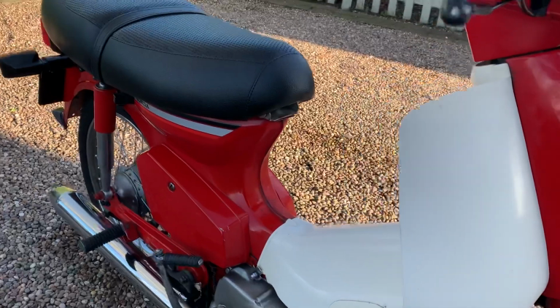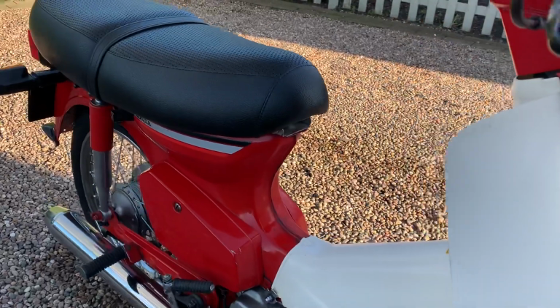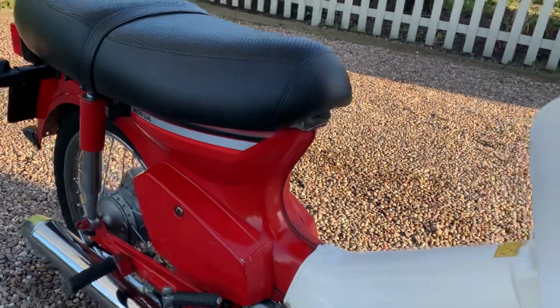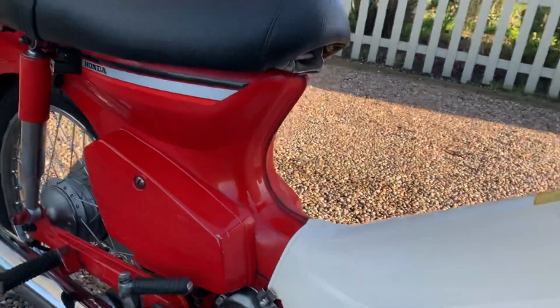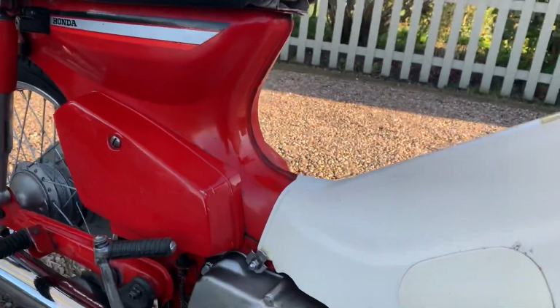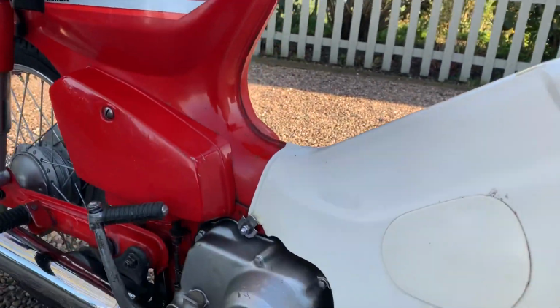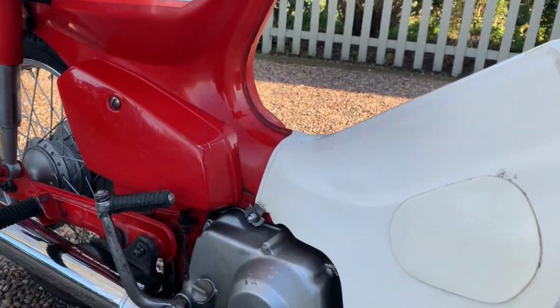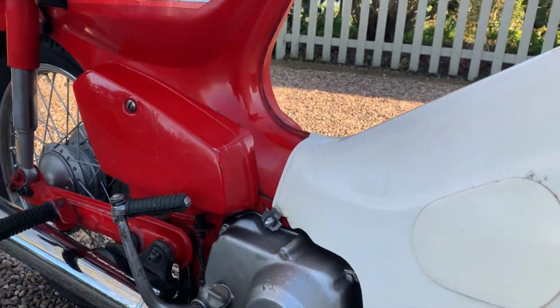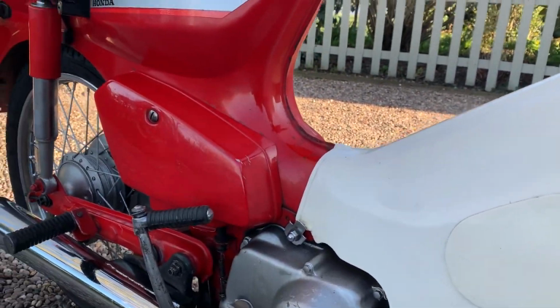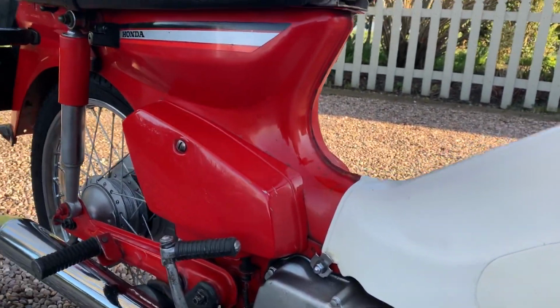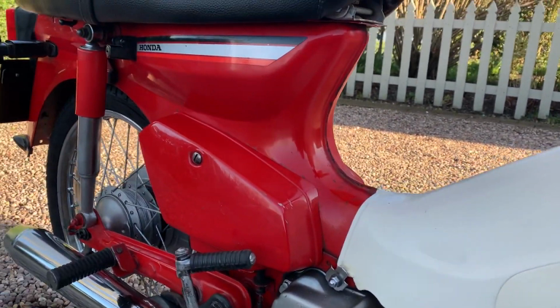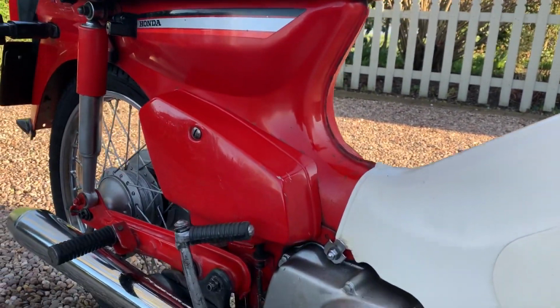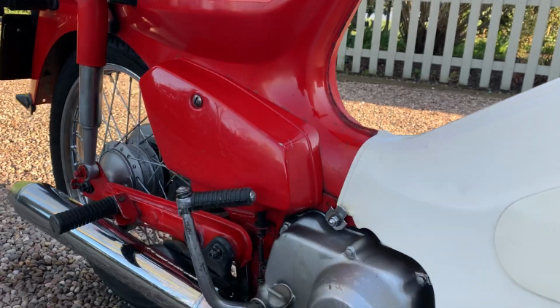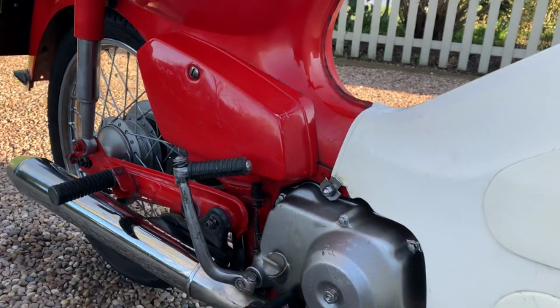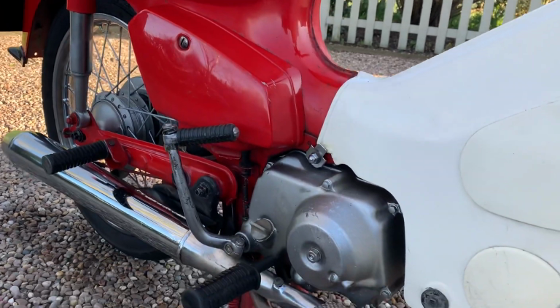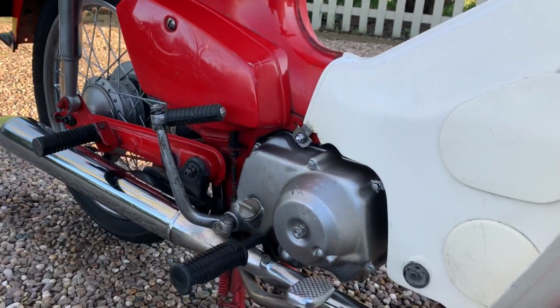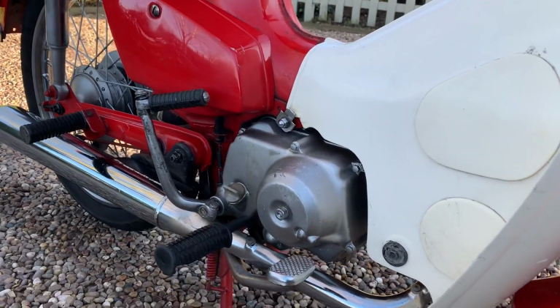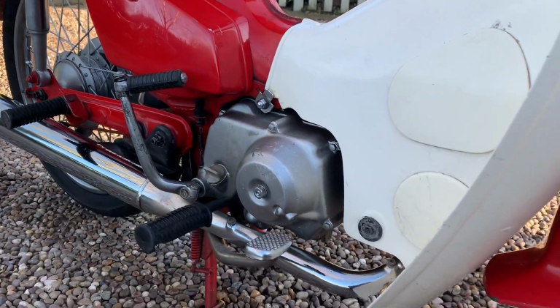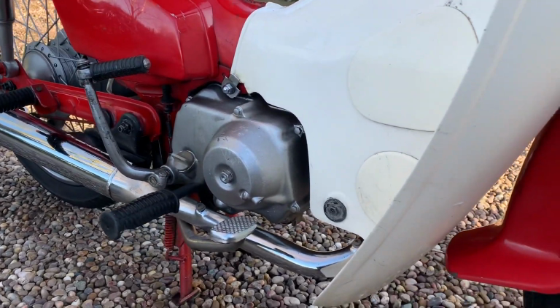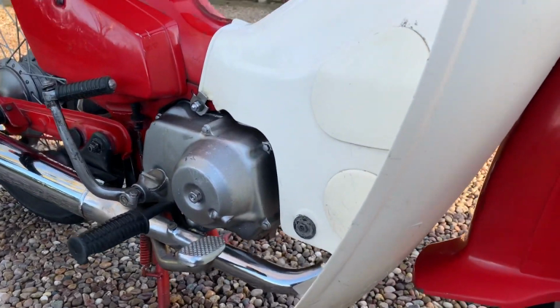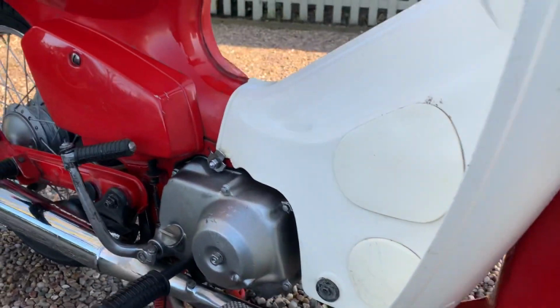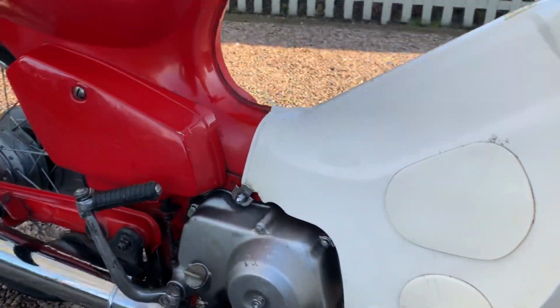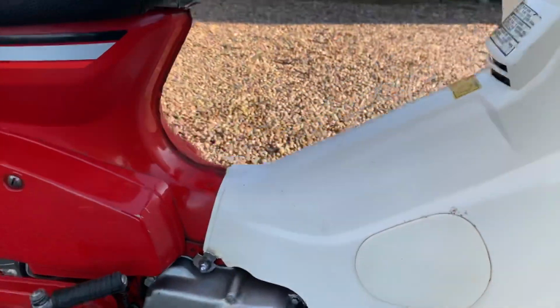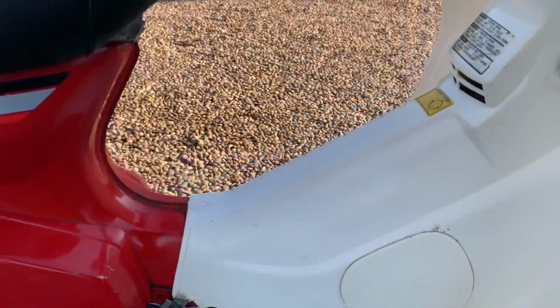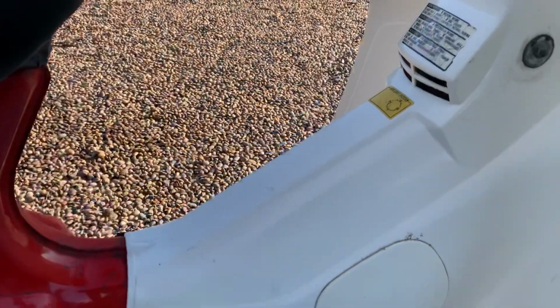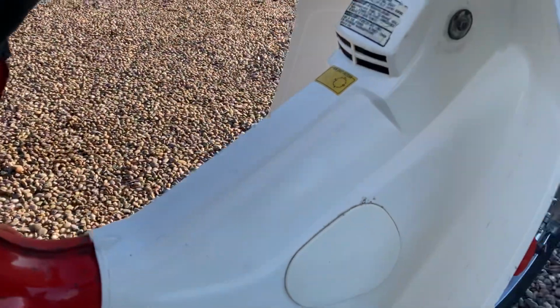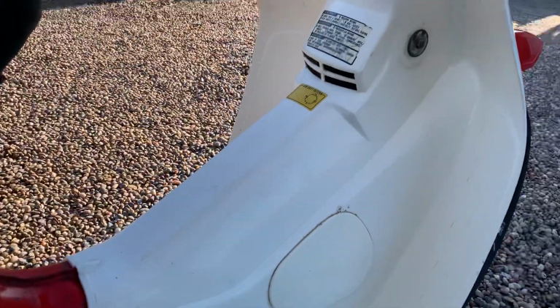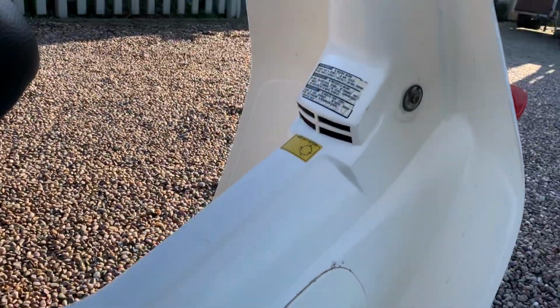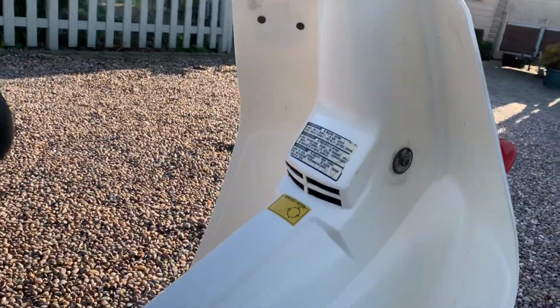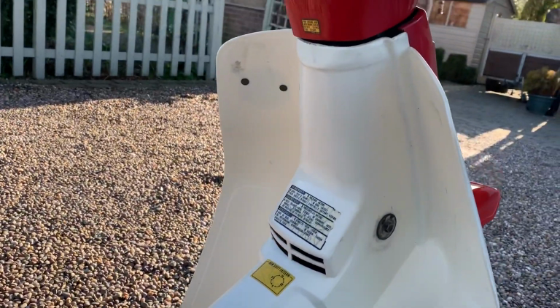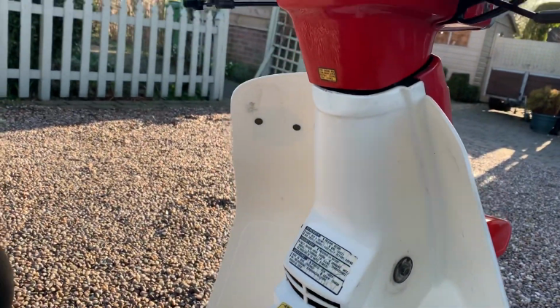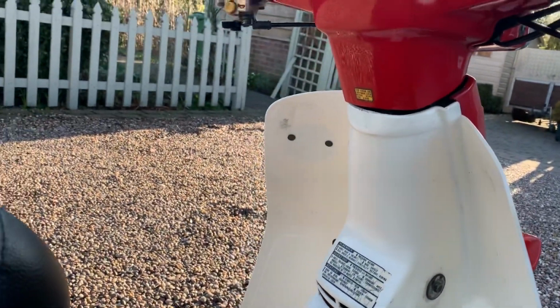The last owner's only had it three or four years. I'm going to take it off for an MOT shortly, so it'll come with a 12 month MOT — probably get the oil dropped on it as well just to be sure.